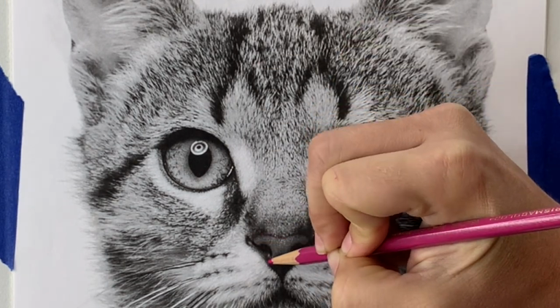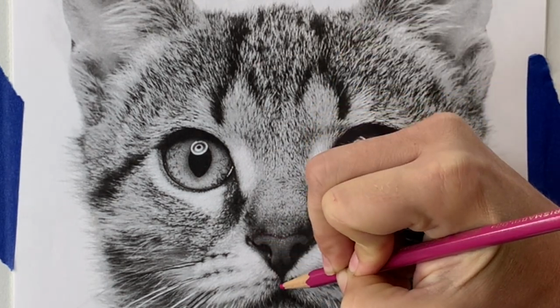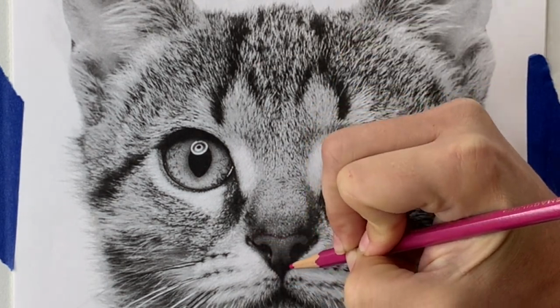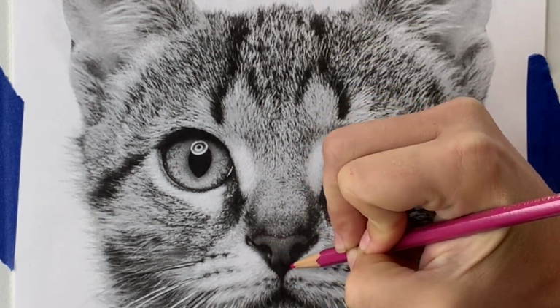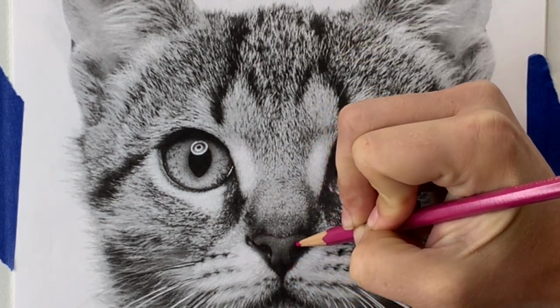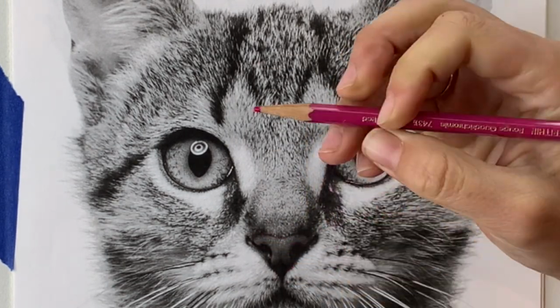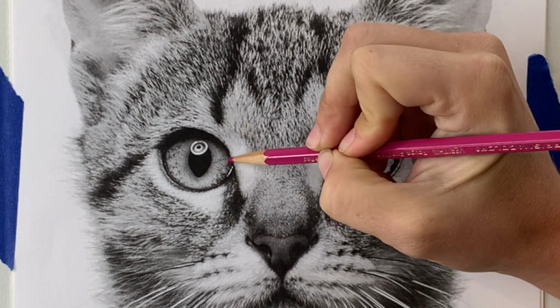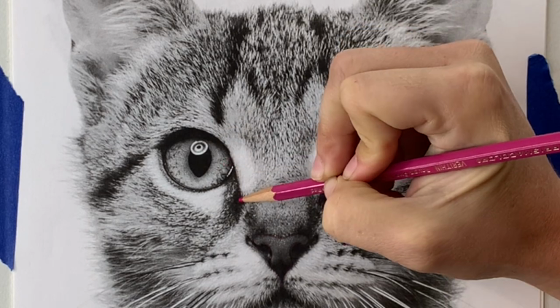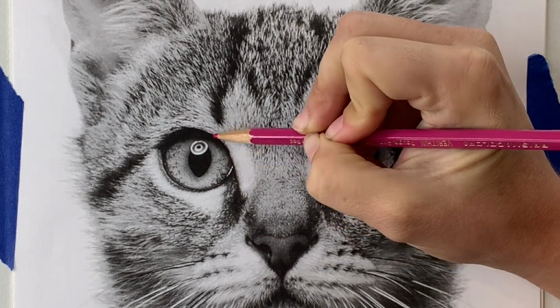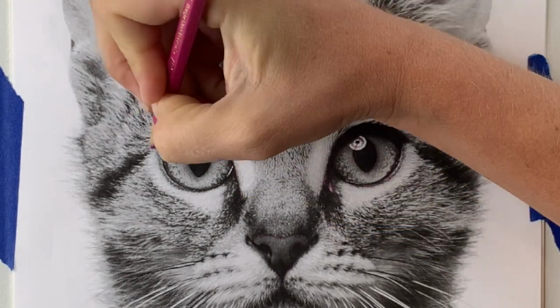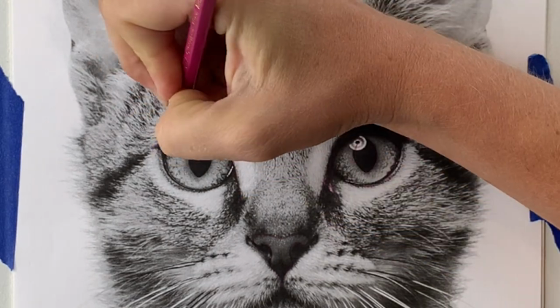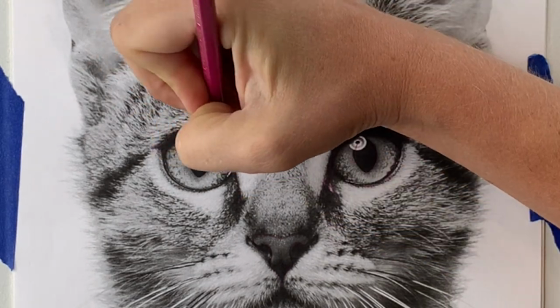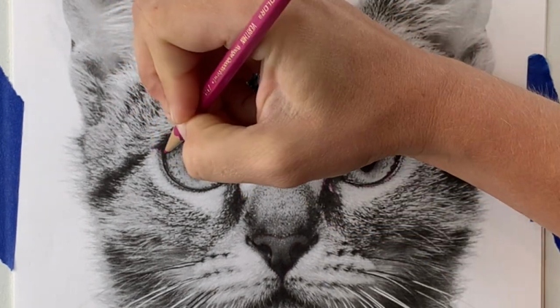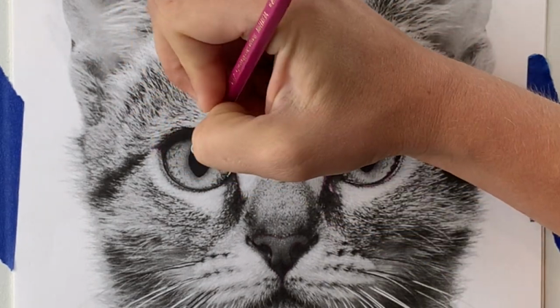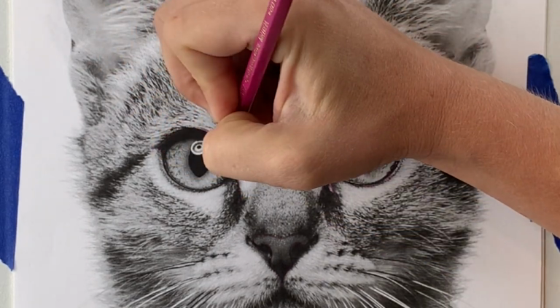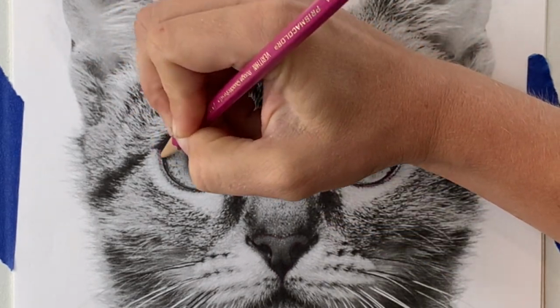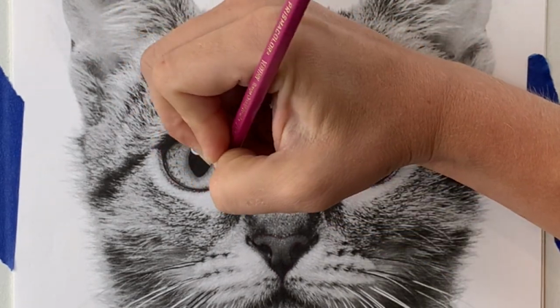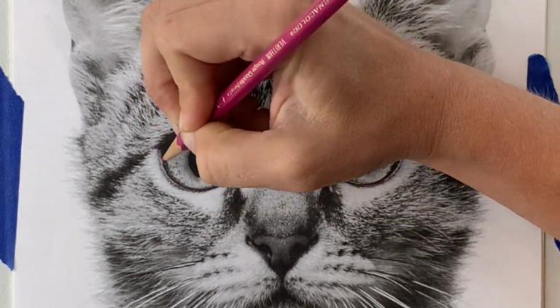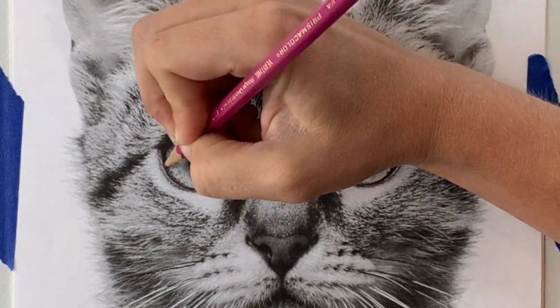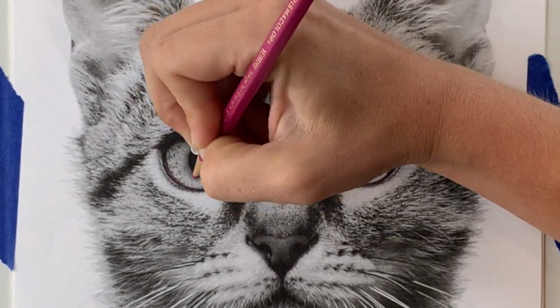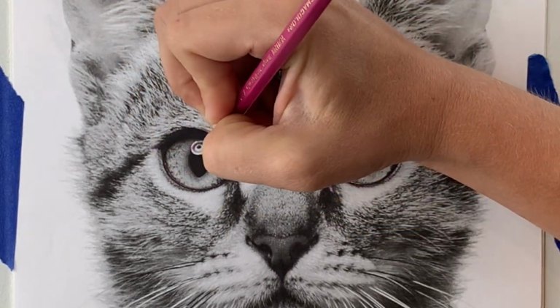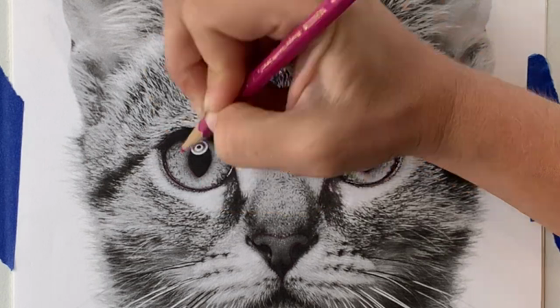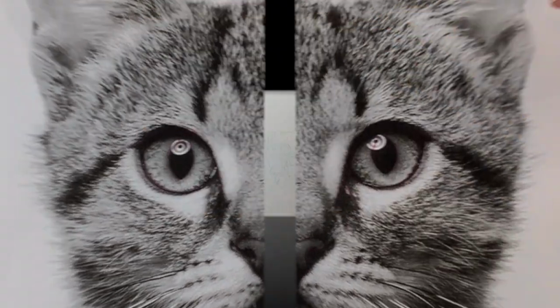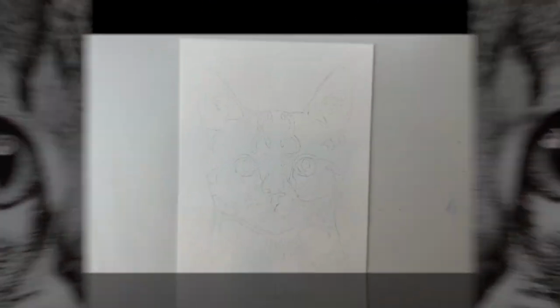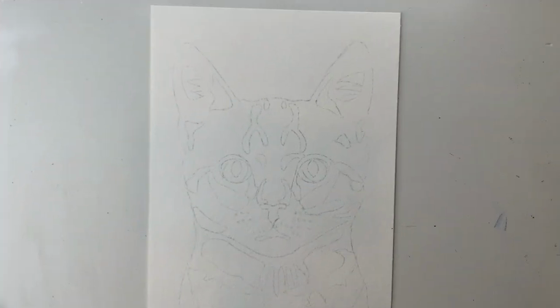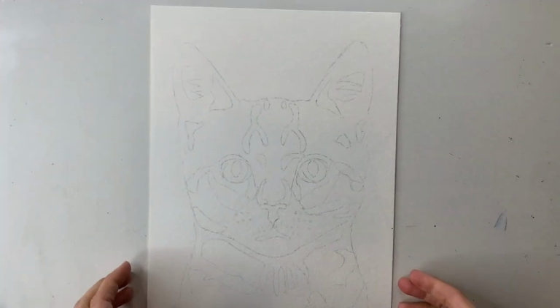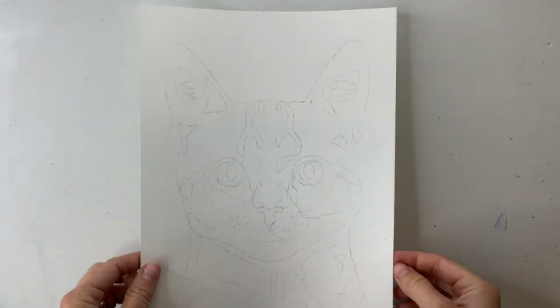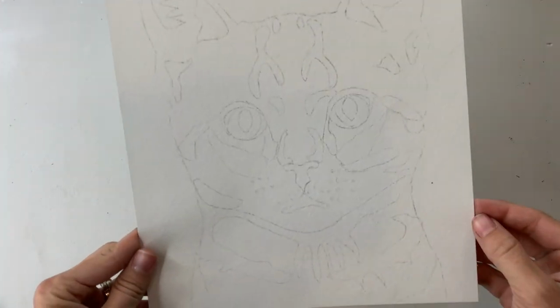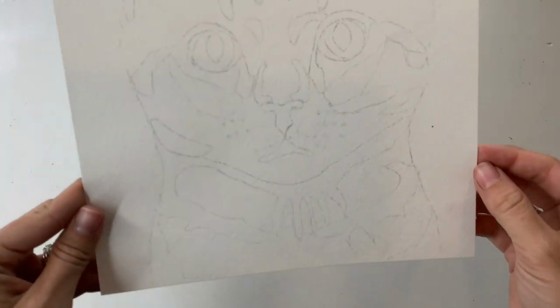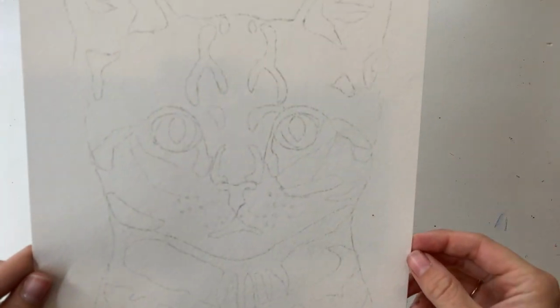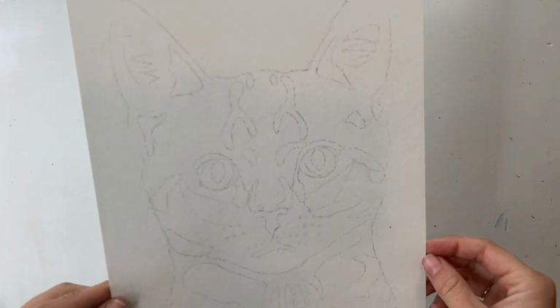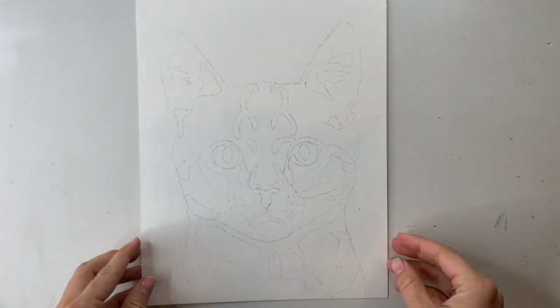Then using a colored pencil, I'm going to begin tracing all of the shadows, the highlights, those sorts of shapes, as well as the outline of my cat.